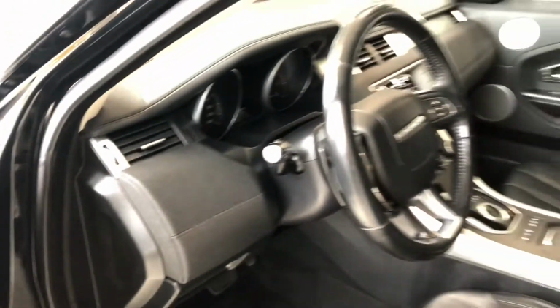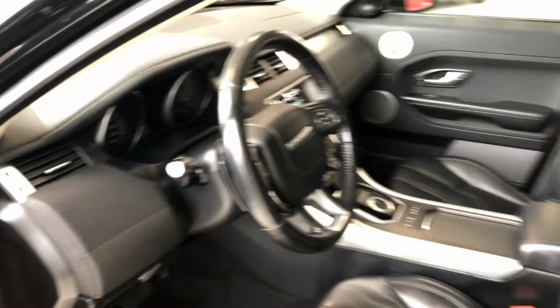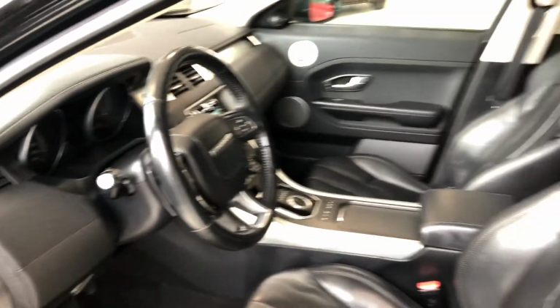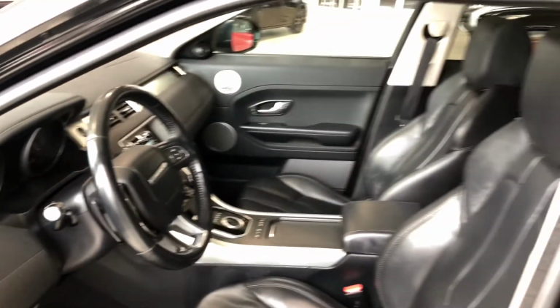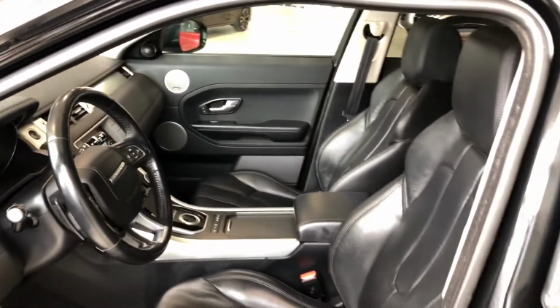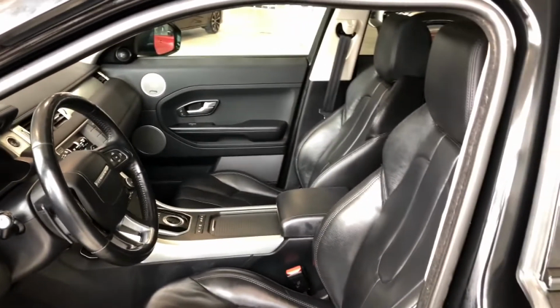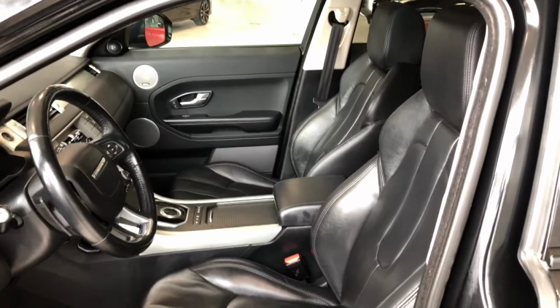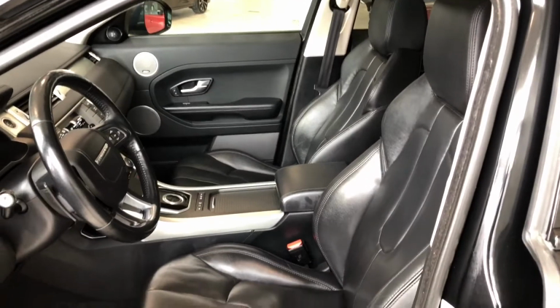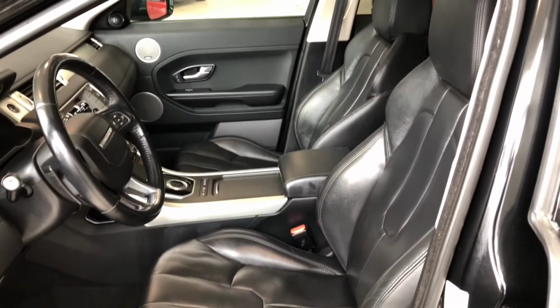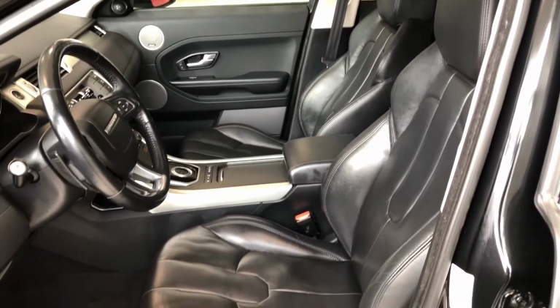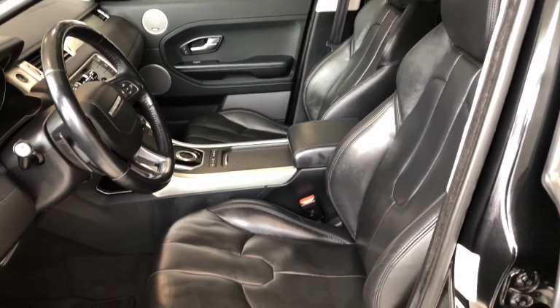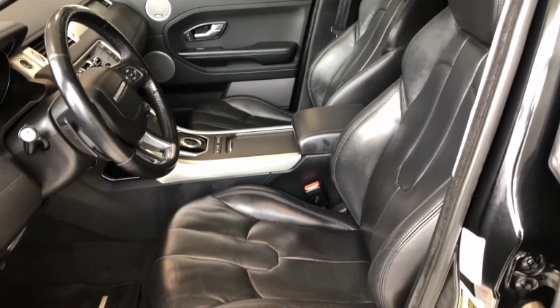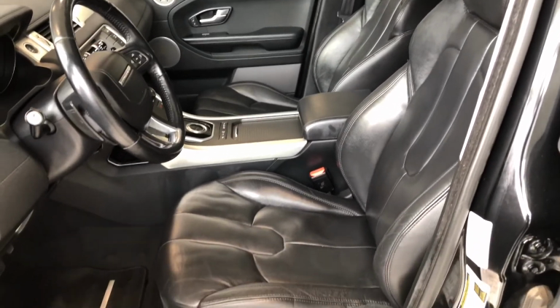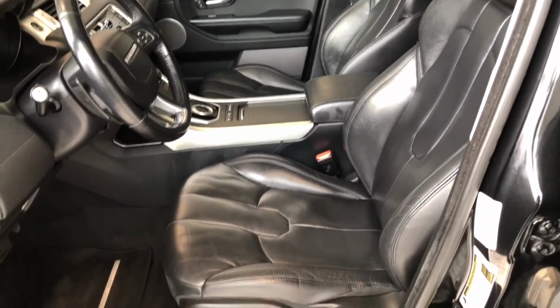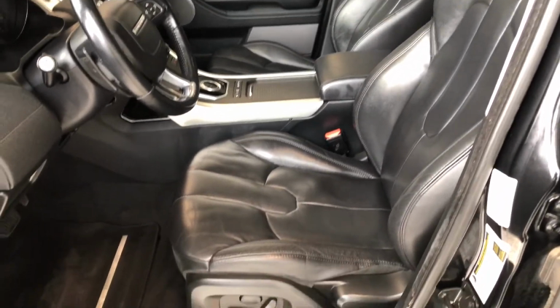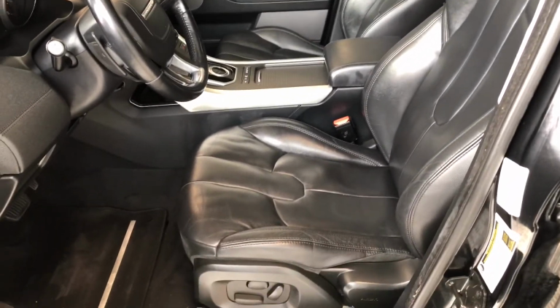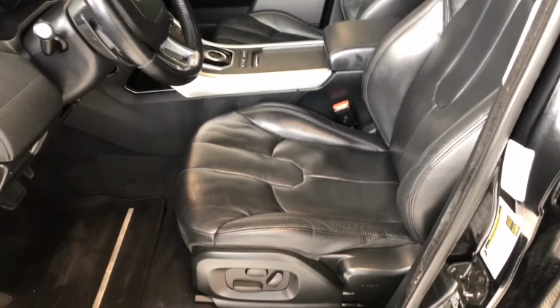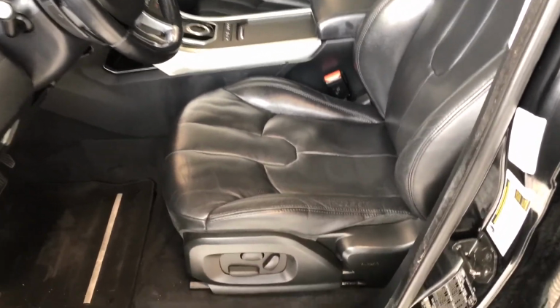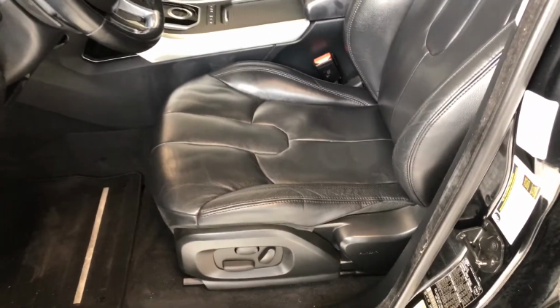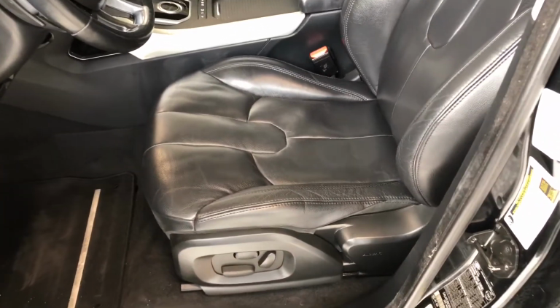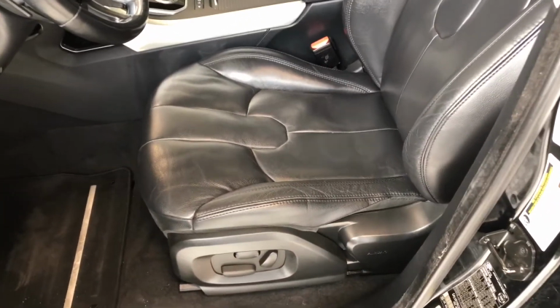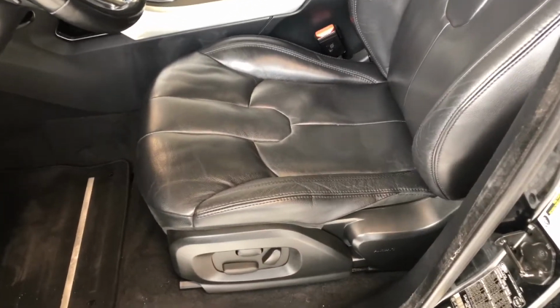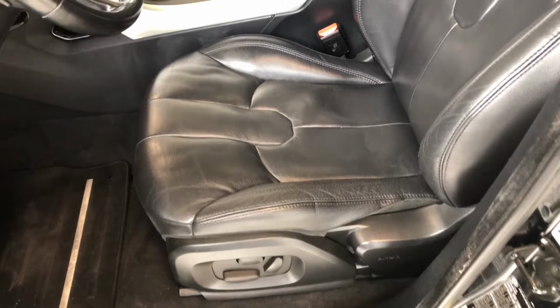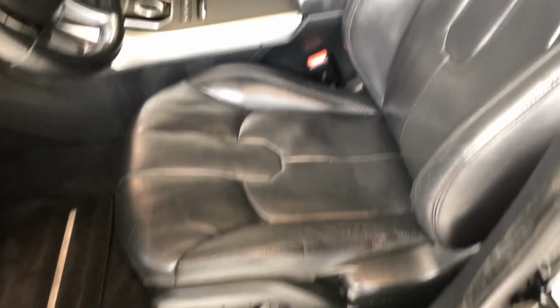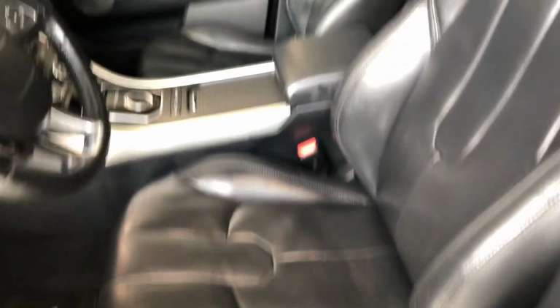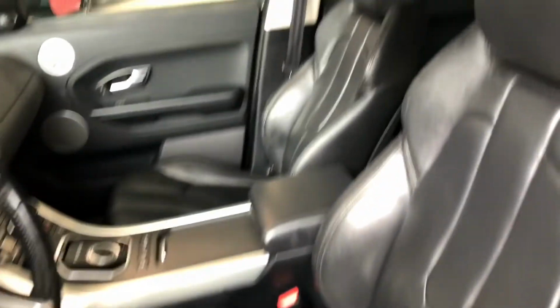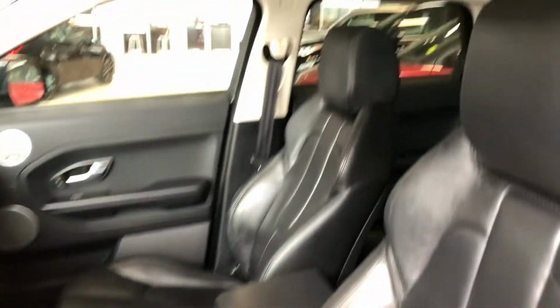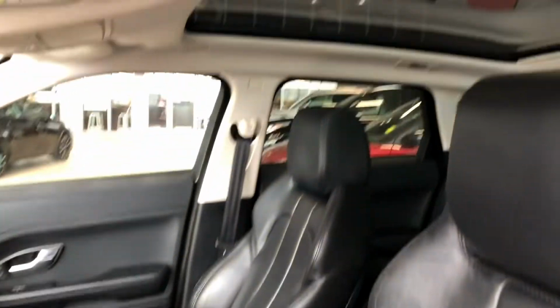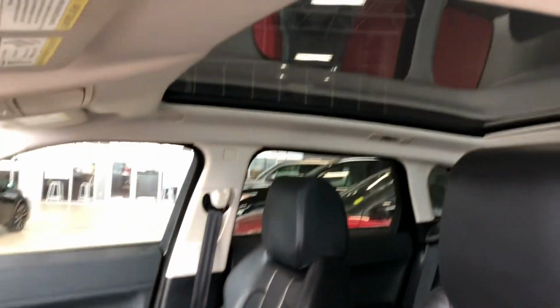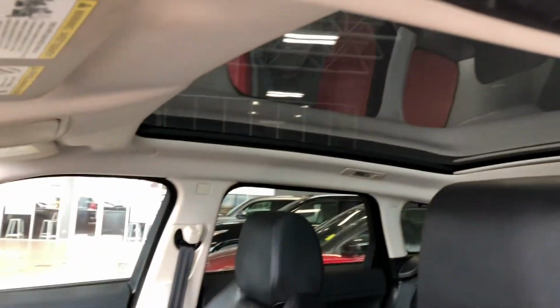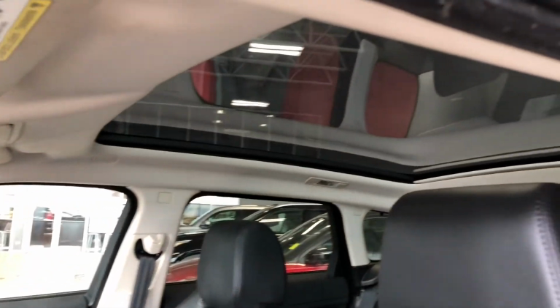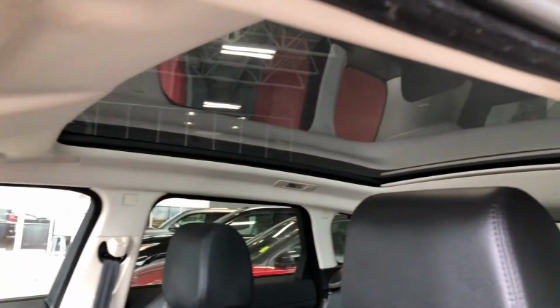Taking a look inside, this Land Rover comes equipped with black leather seating and all-weather mats. On the bottom you have your power seating adjustment buttons, and on the top you also have a panoramic moonroof.